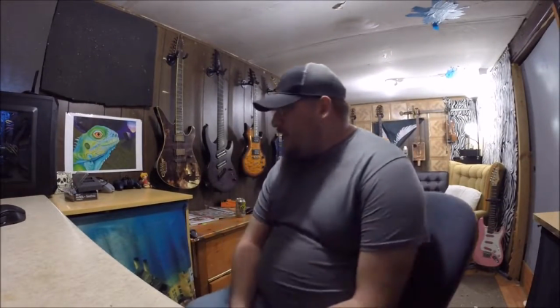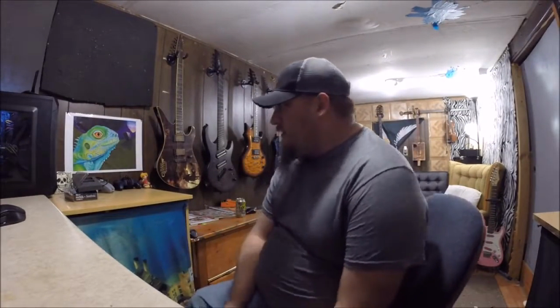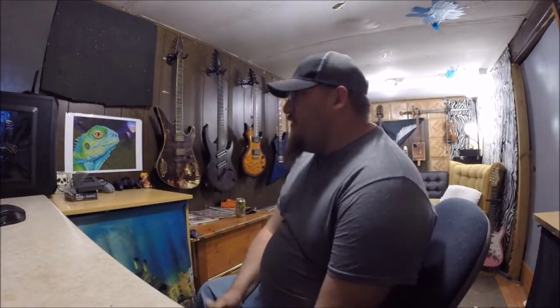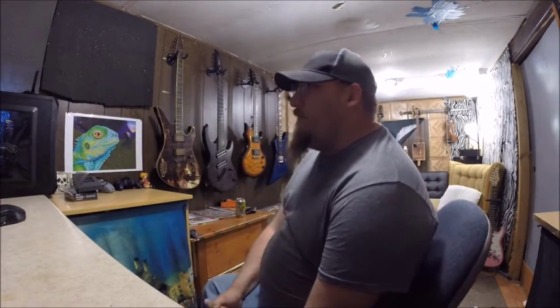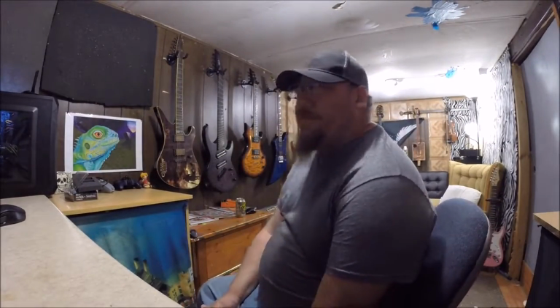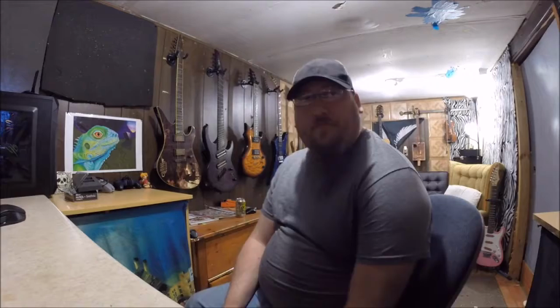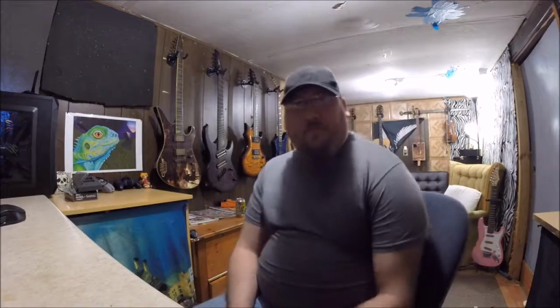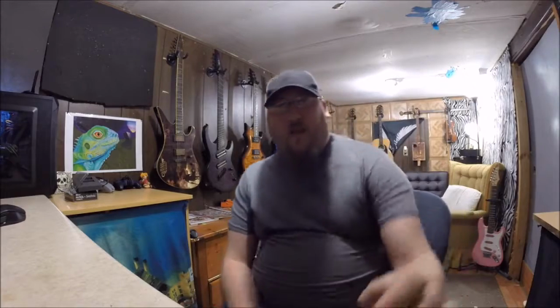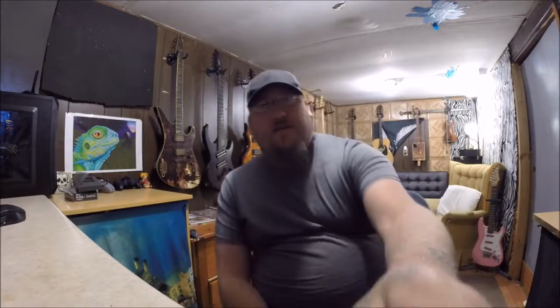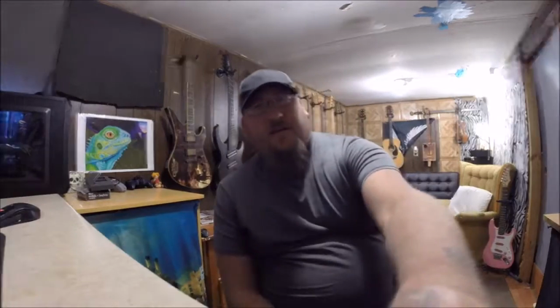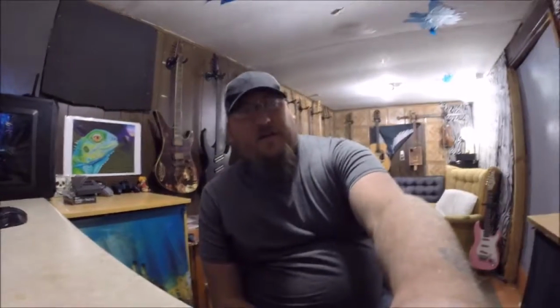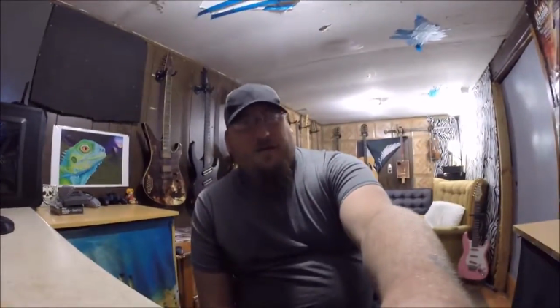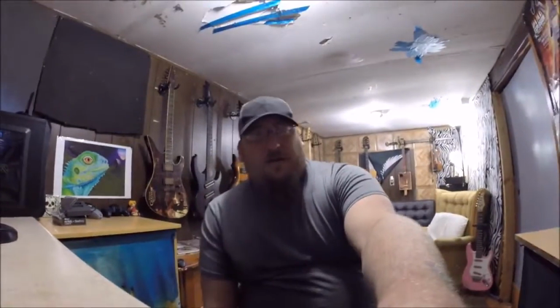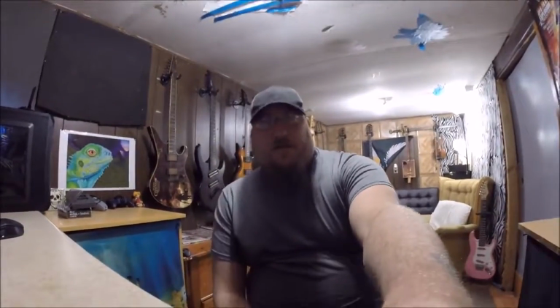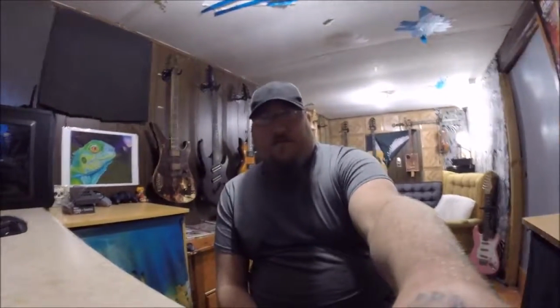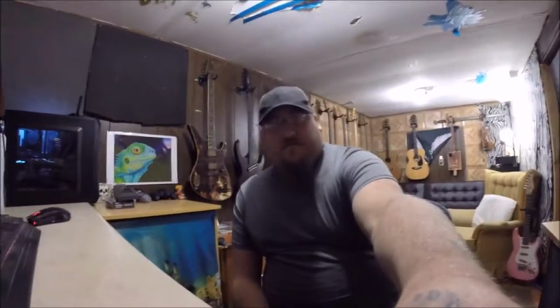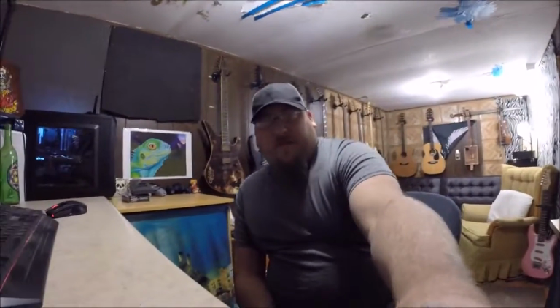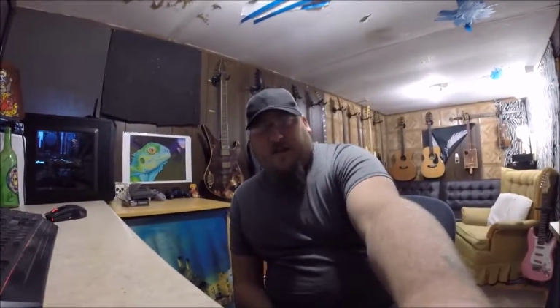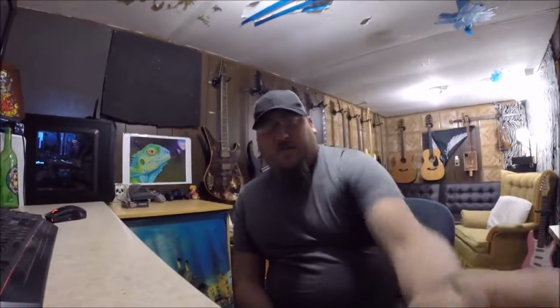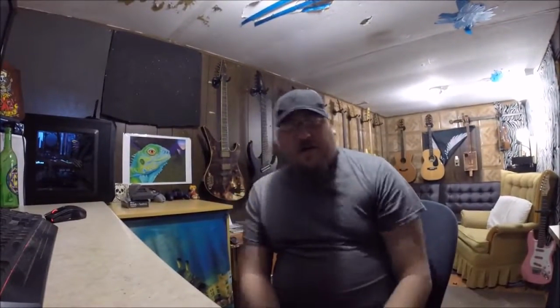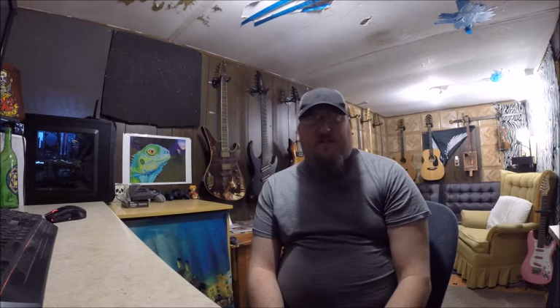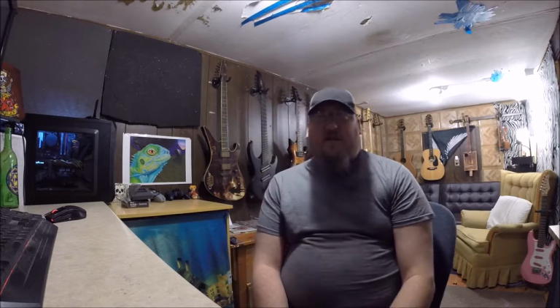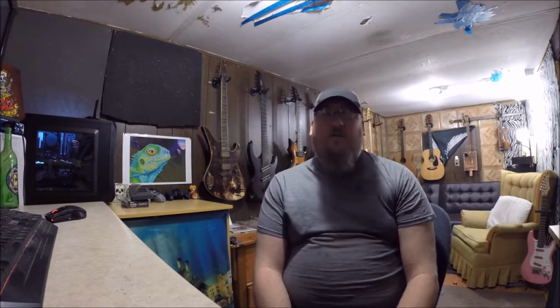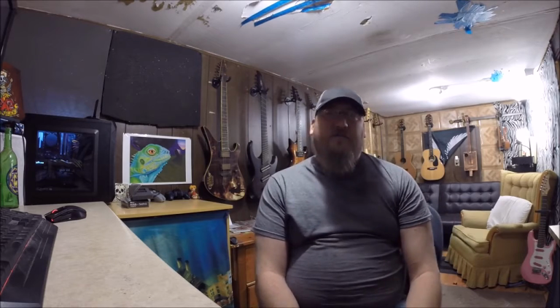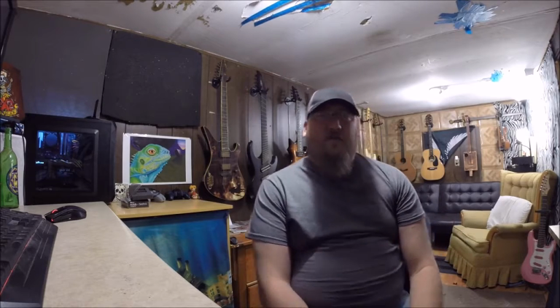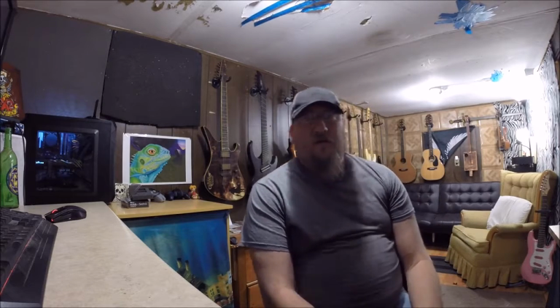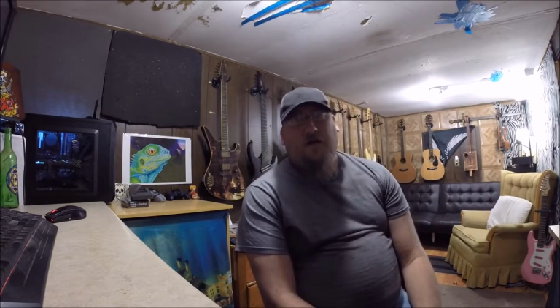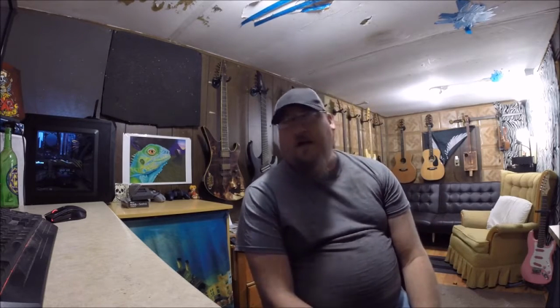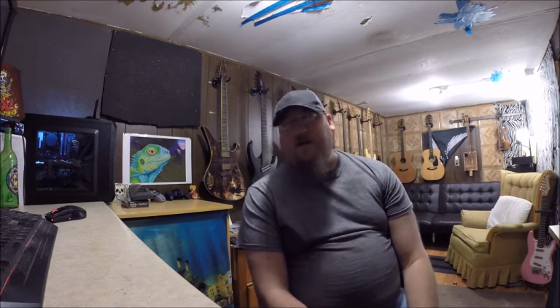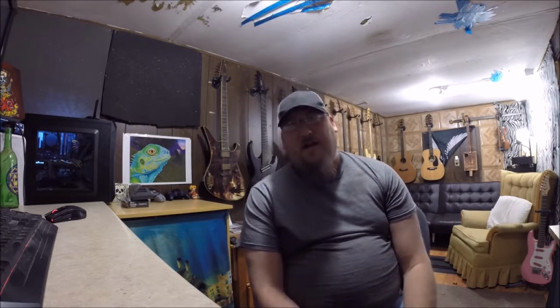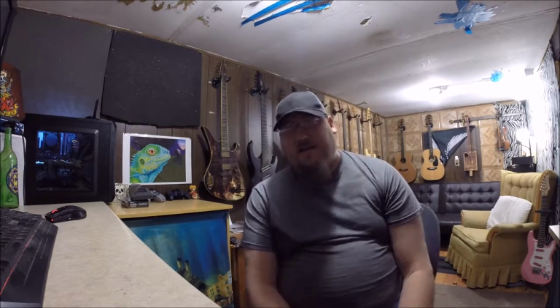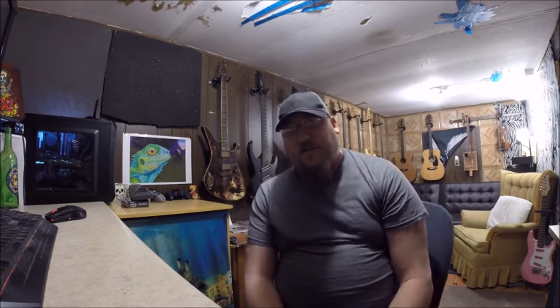Anyway guys, that's all the instruments and gear in the studio. That's all I've got for you today. I hope you all enjoyed the tour and I'll see you guys in the next video.